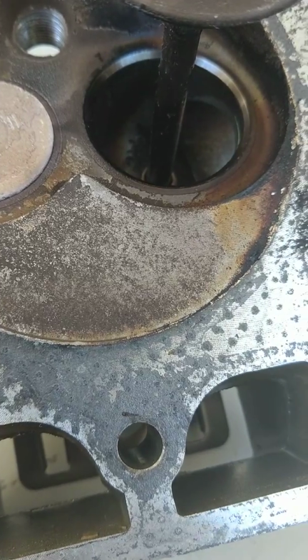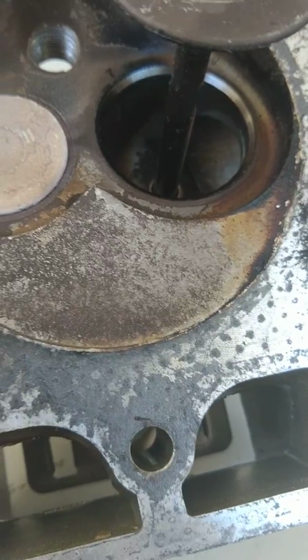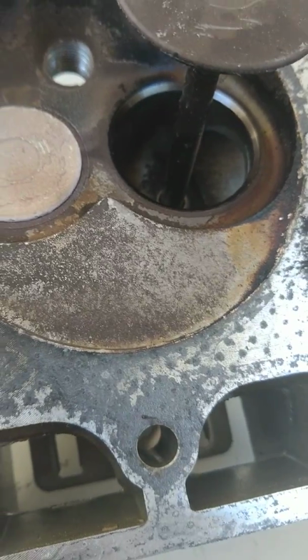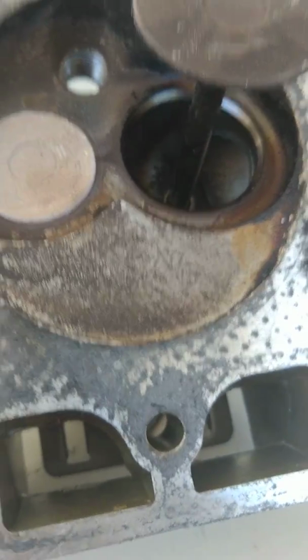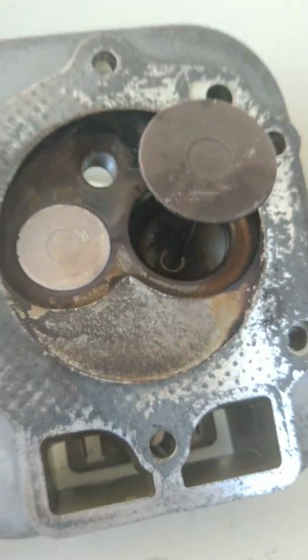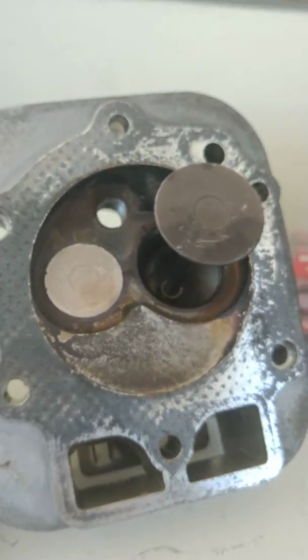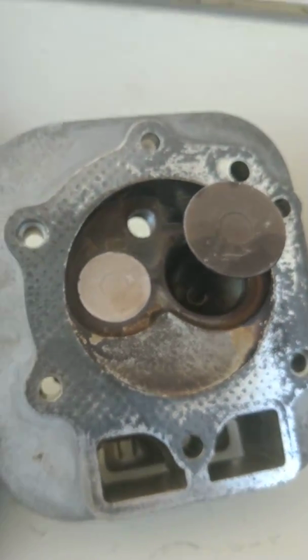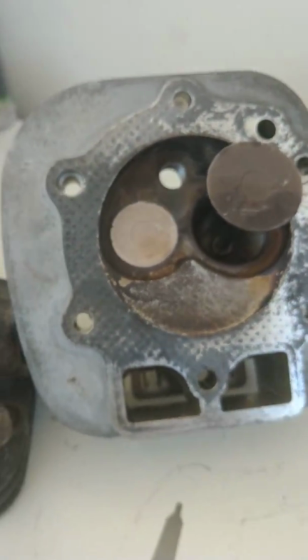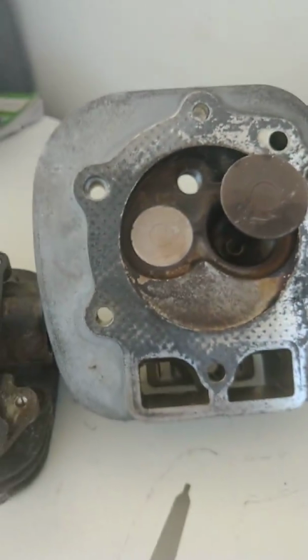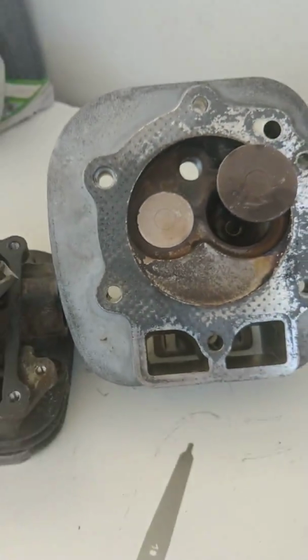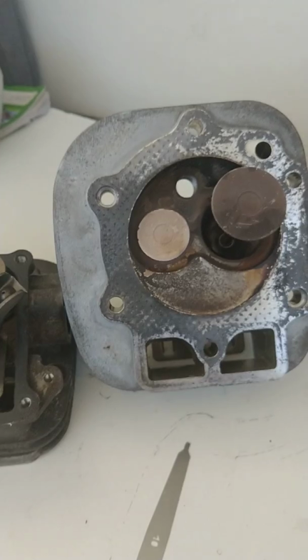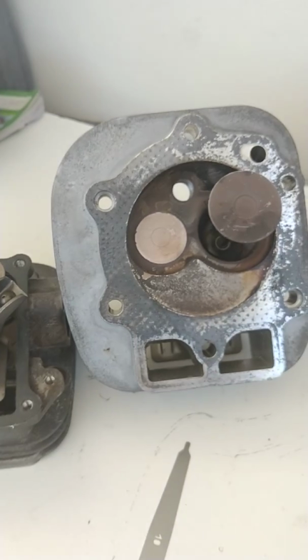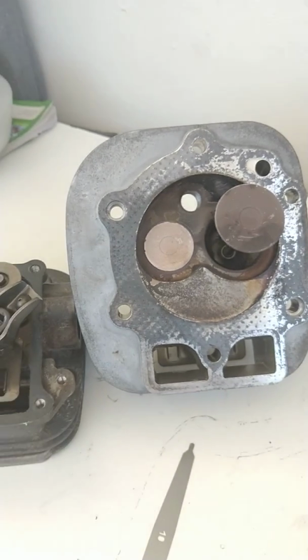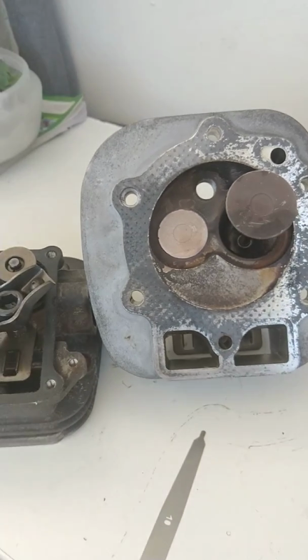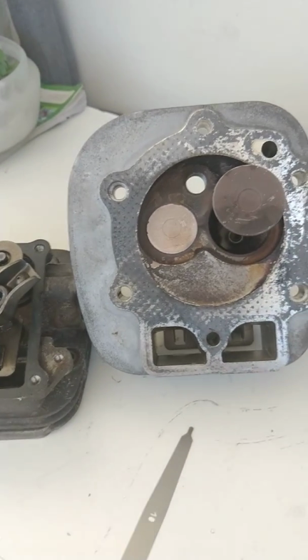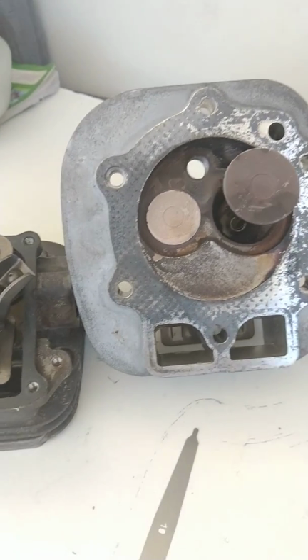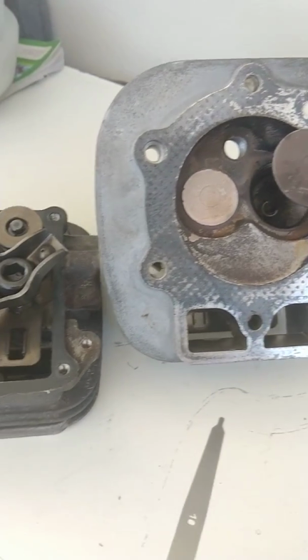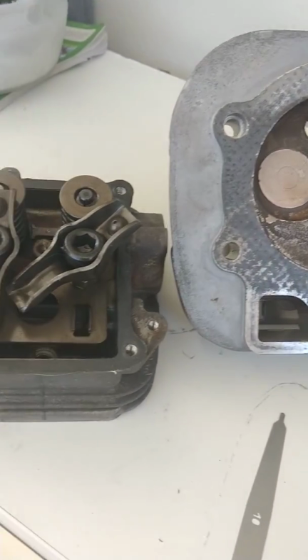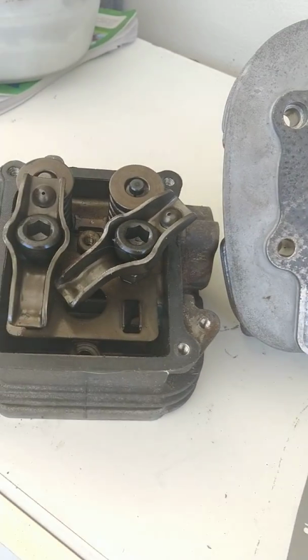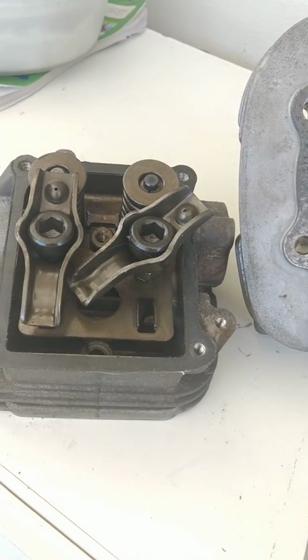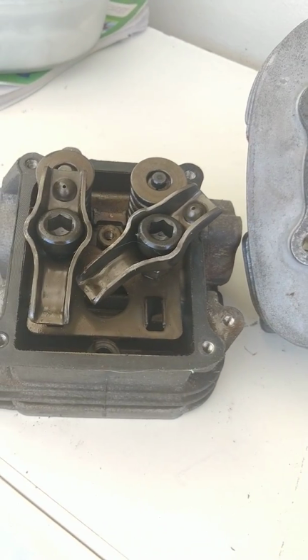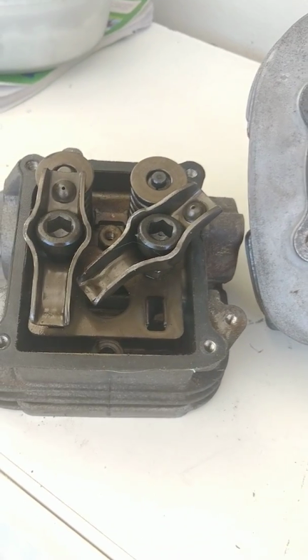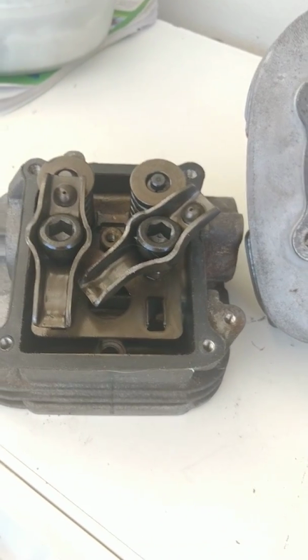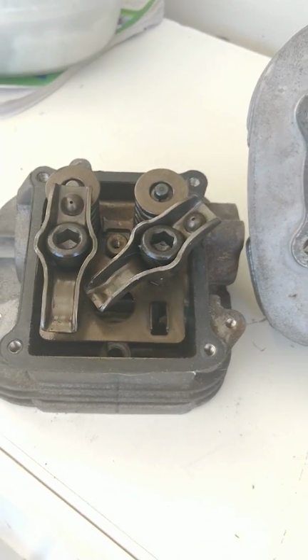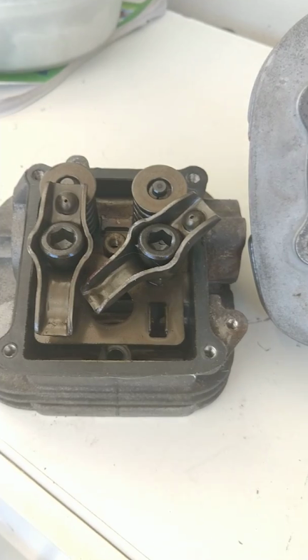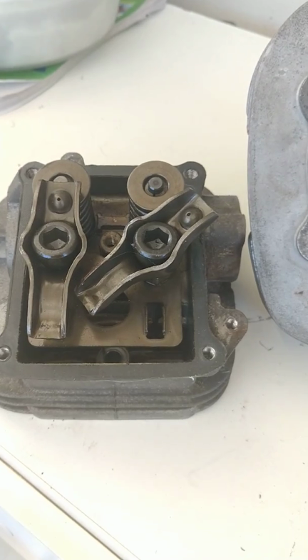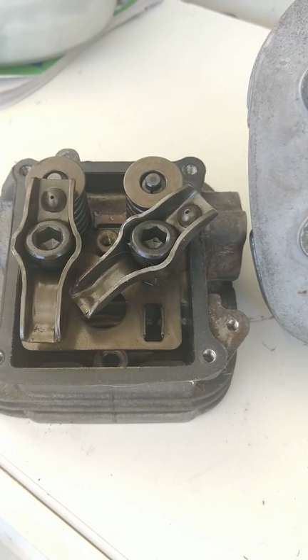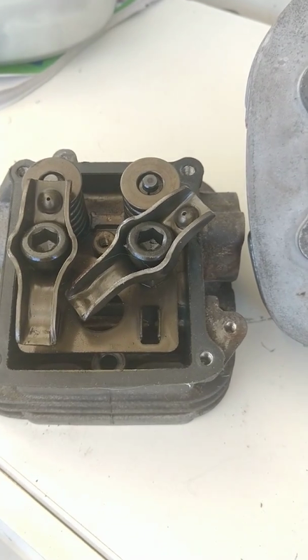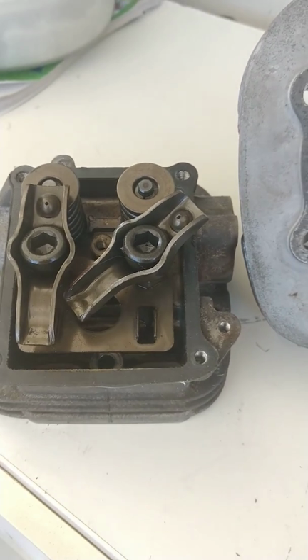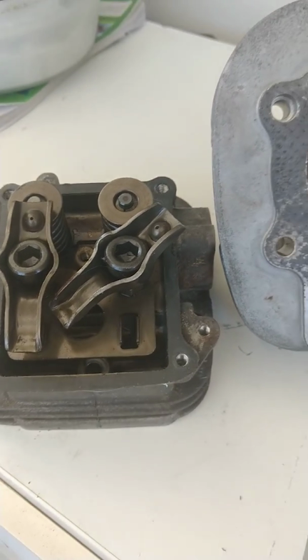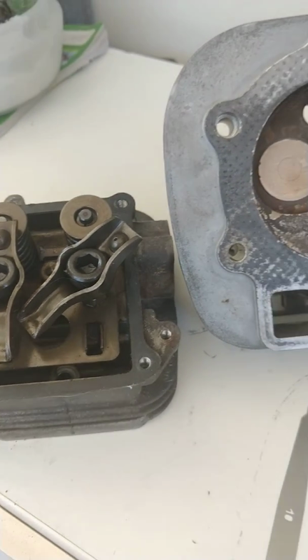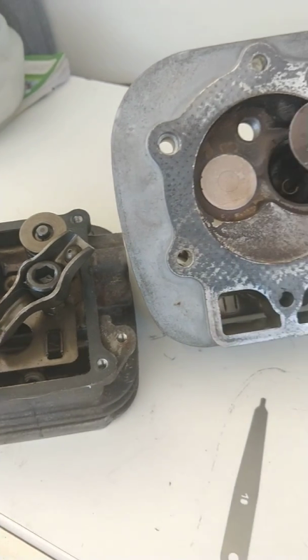Hello everyone, this is Joe from Rincon Makerspace. Following up on what I promised everyone: a video on the valve adjustment of the heads on a twin-cylinder Generac generator.